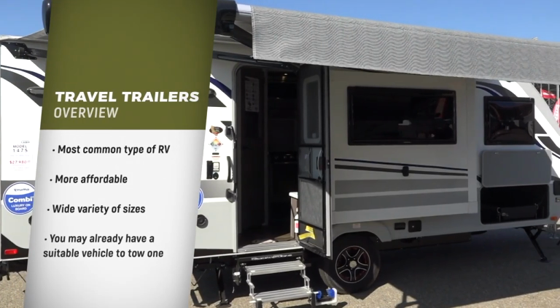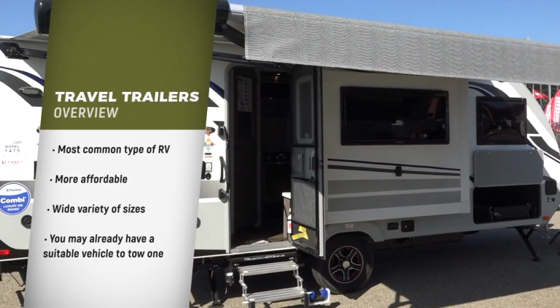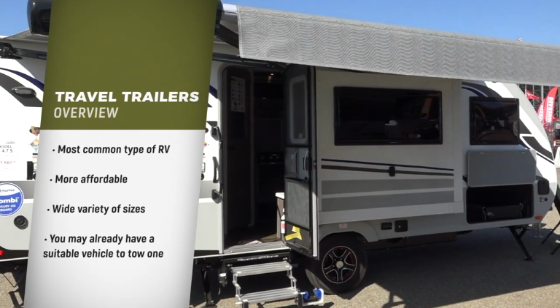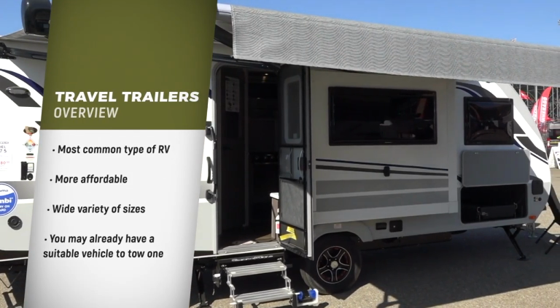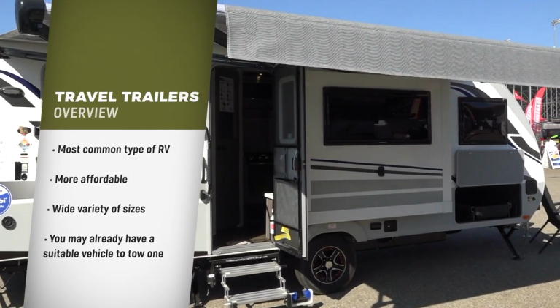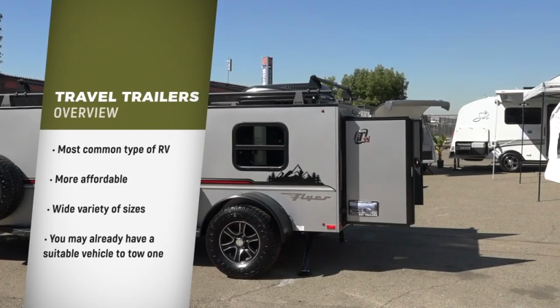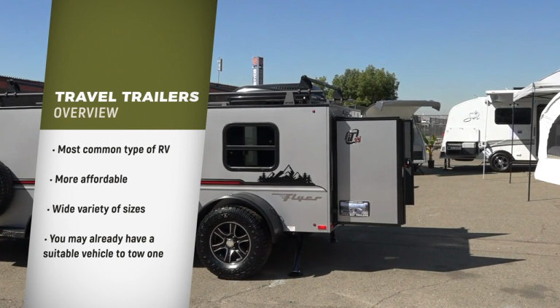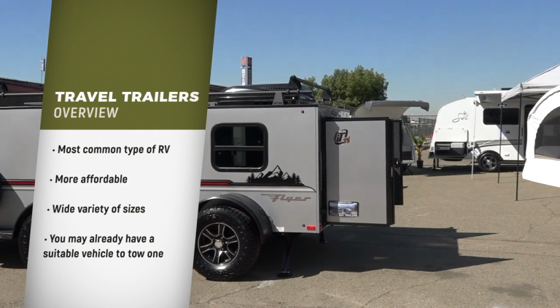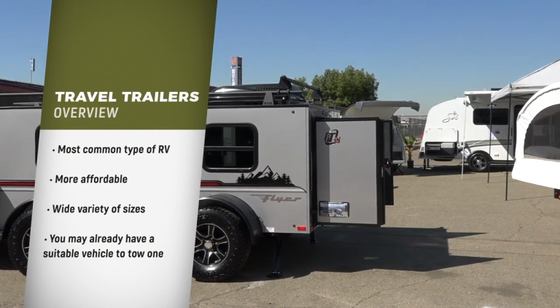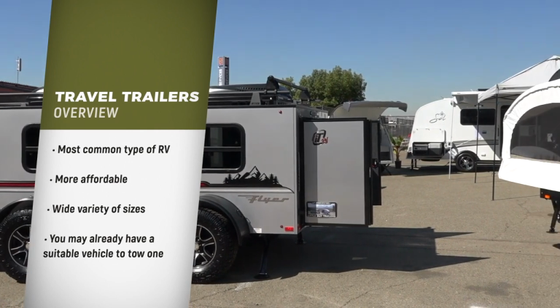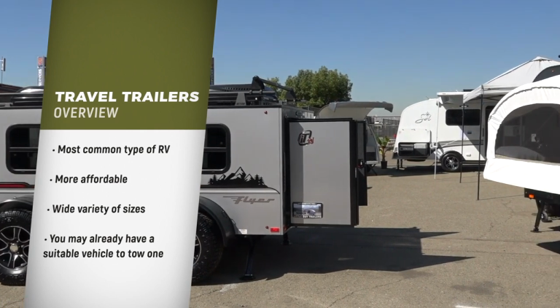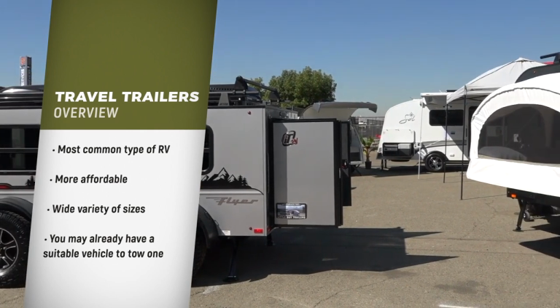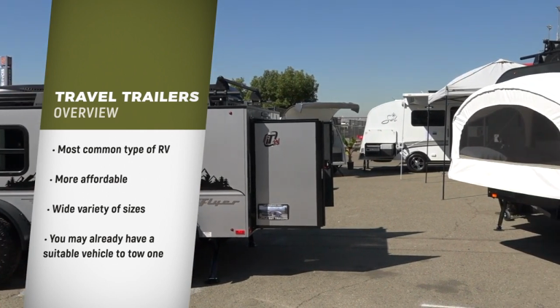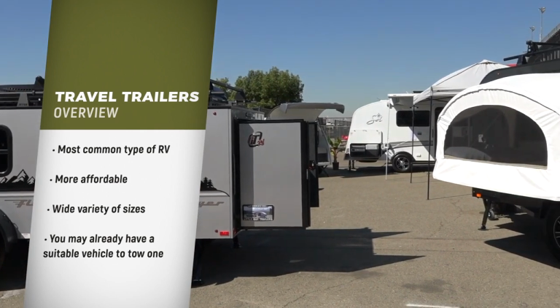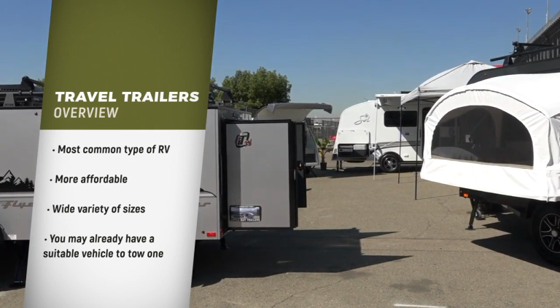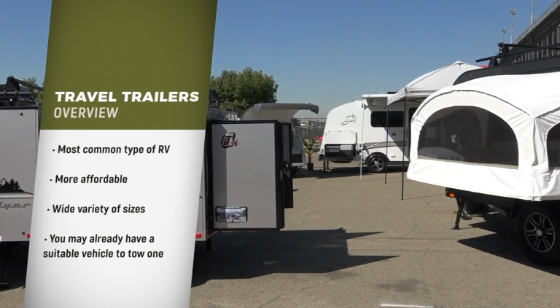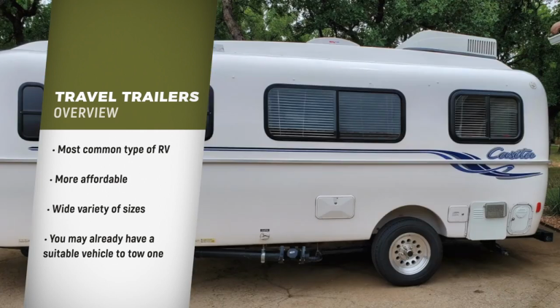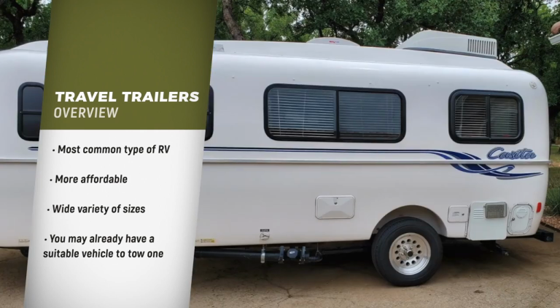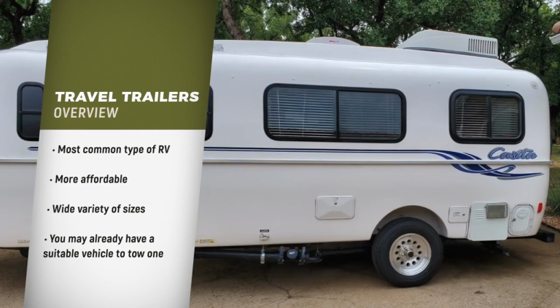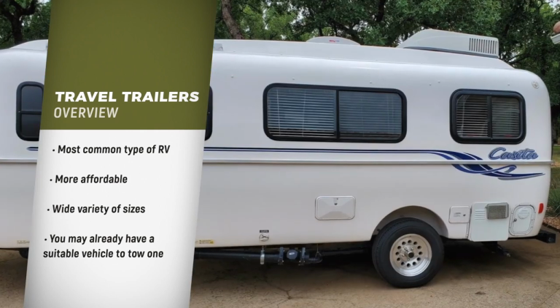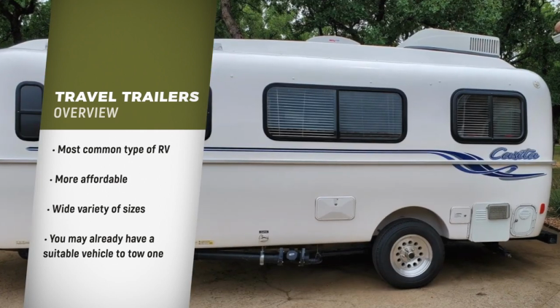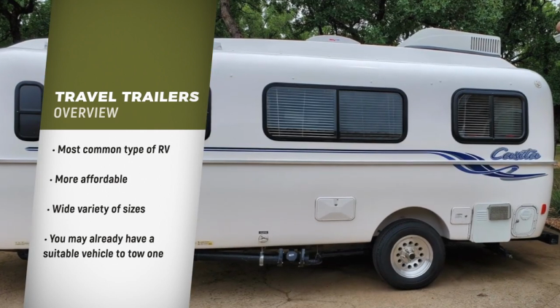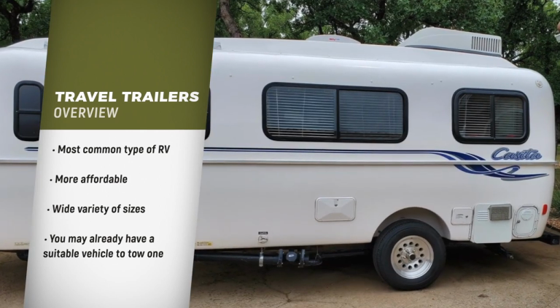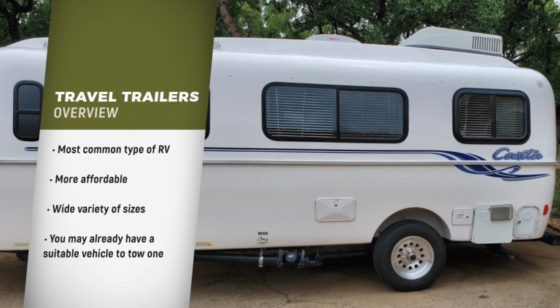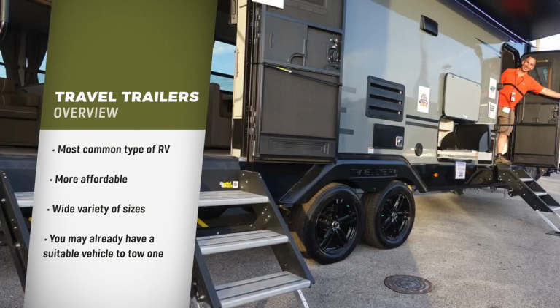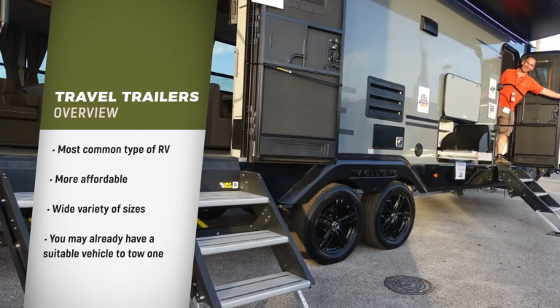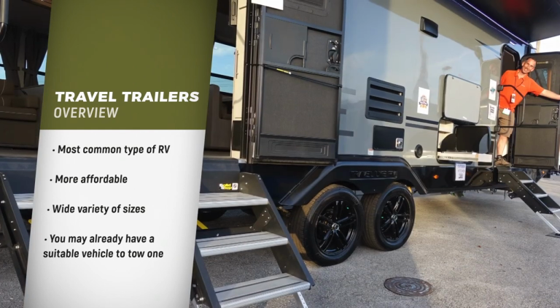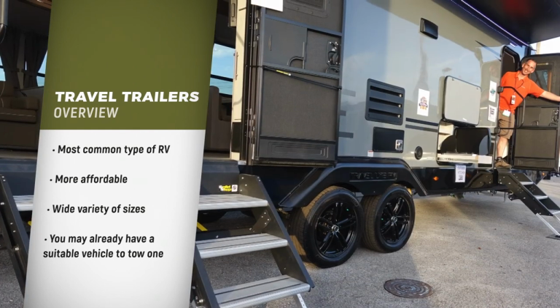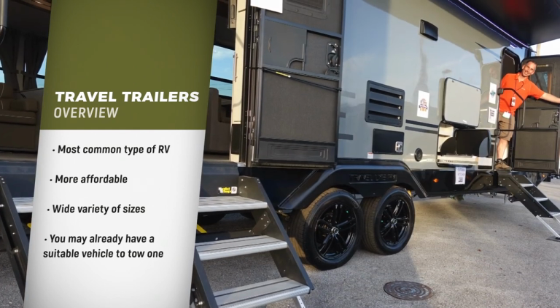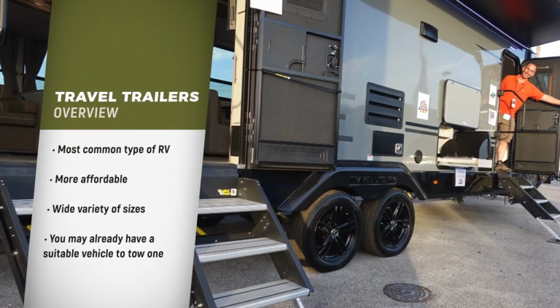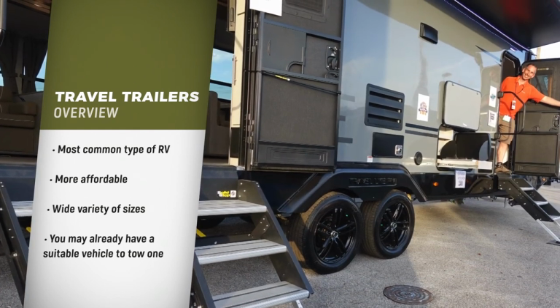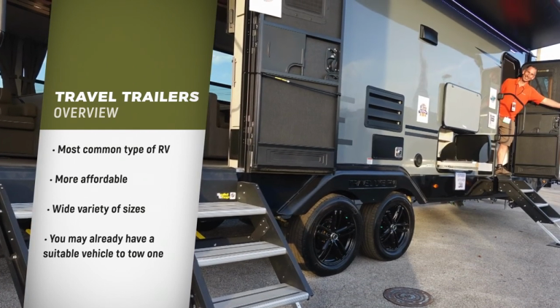Travel trailers are by far the most common type of RV, likely because they are more affordable and available in a wide variety of sizes to fit so many different kinds of RVers.